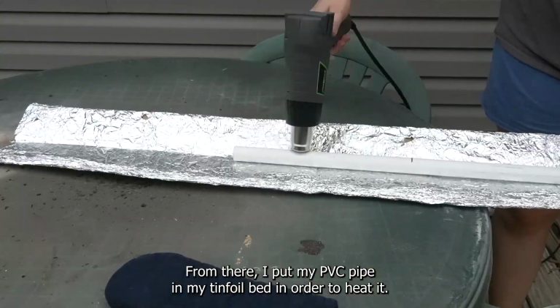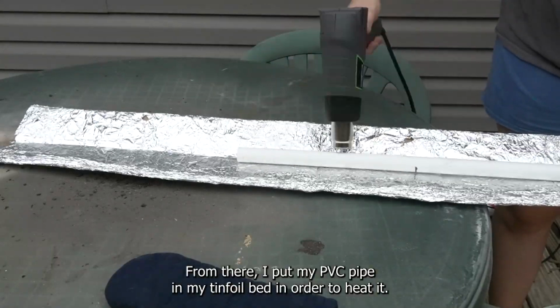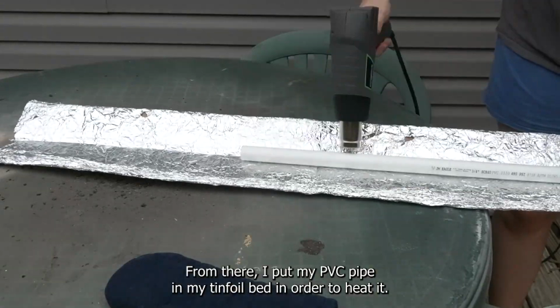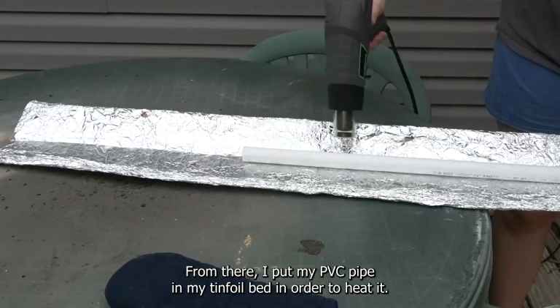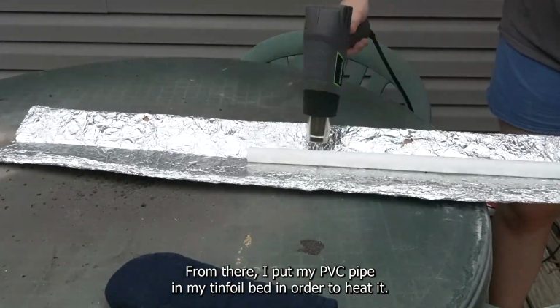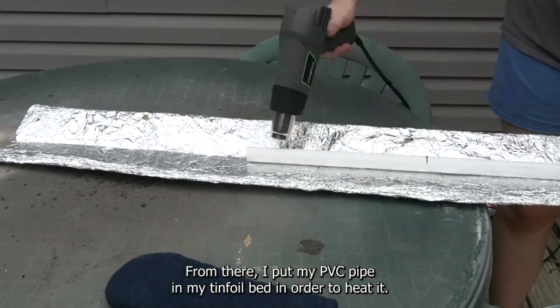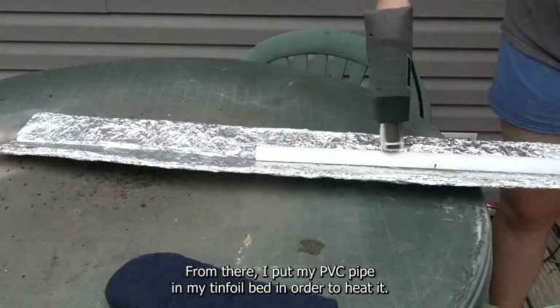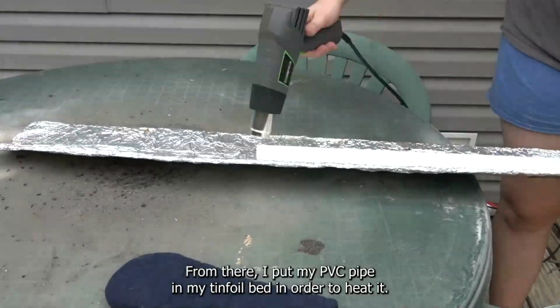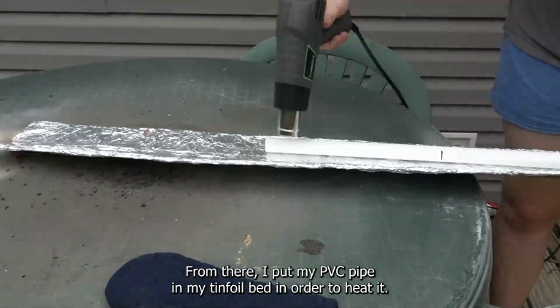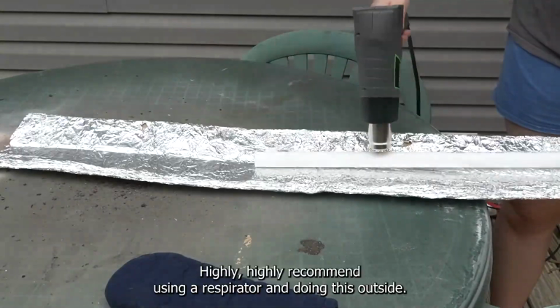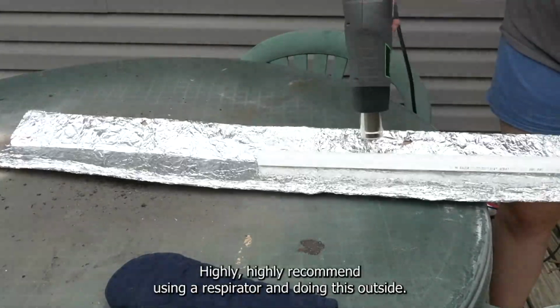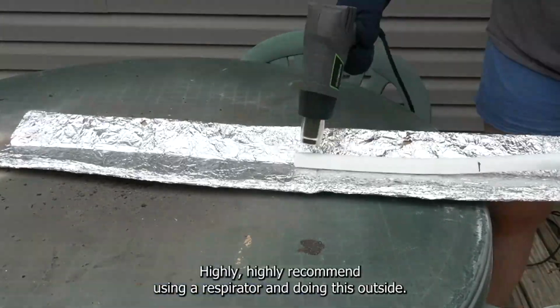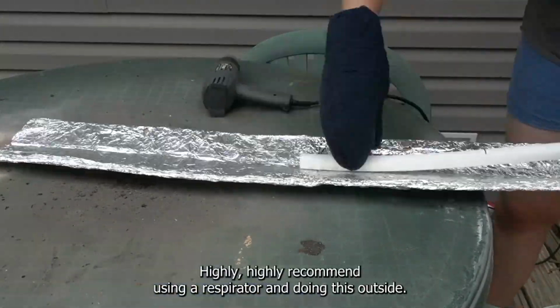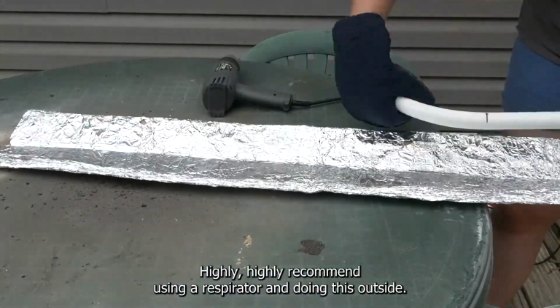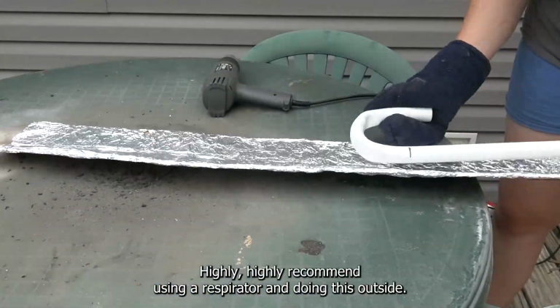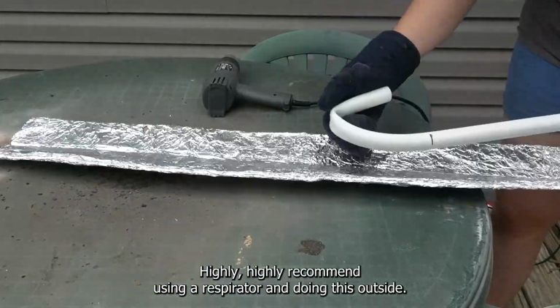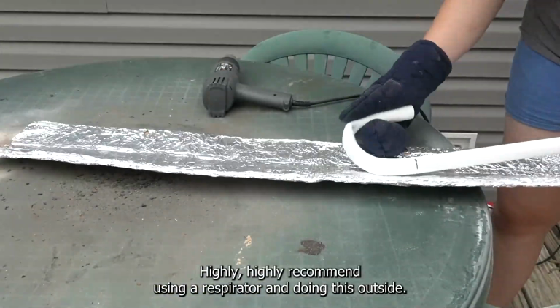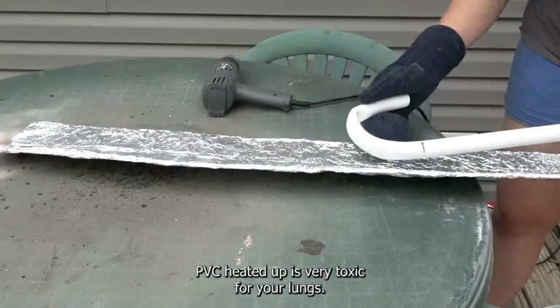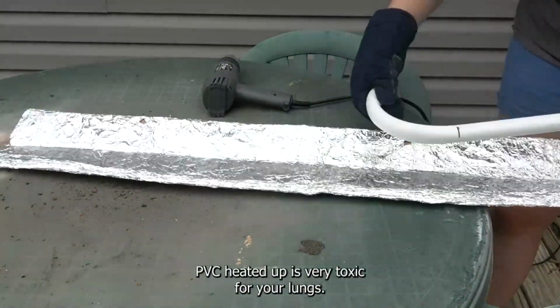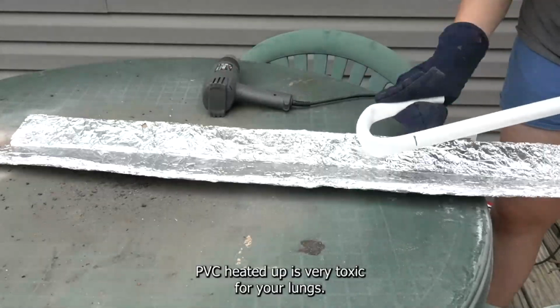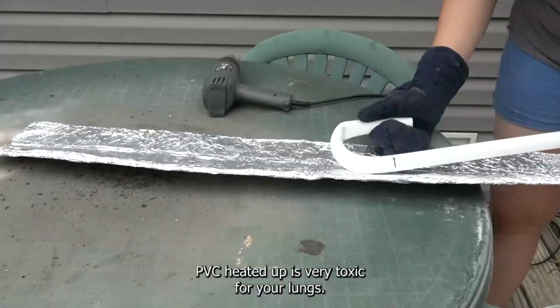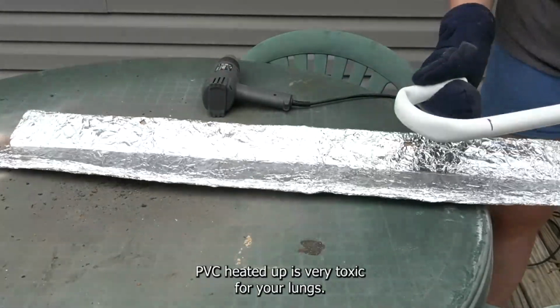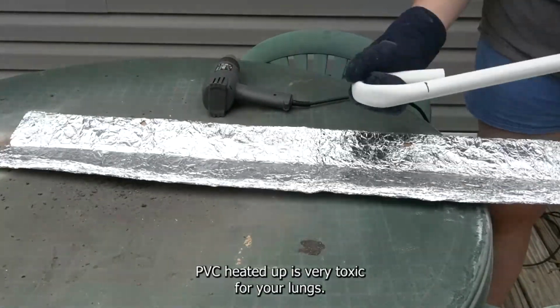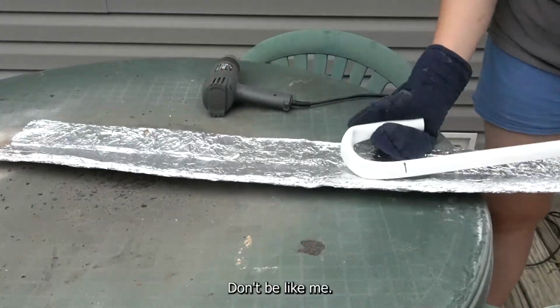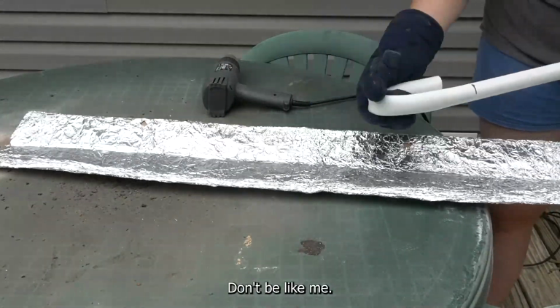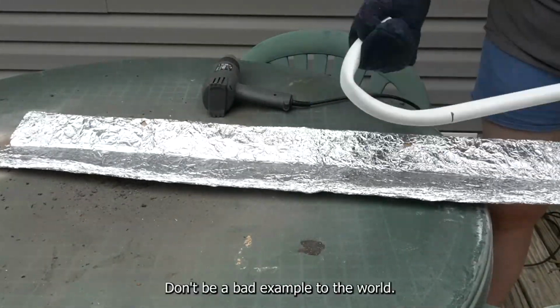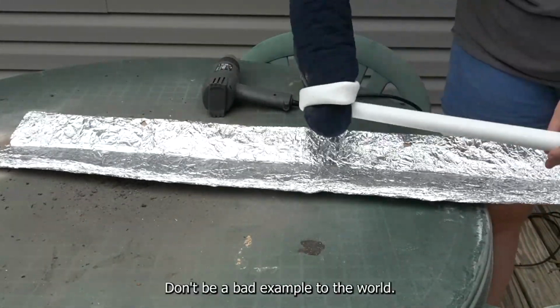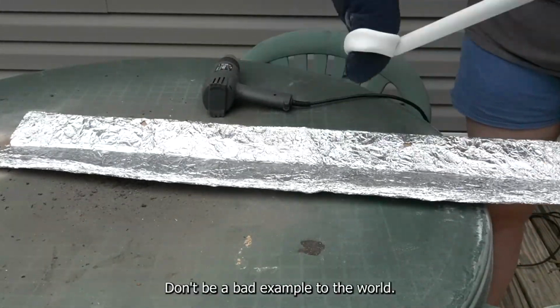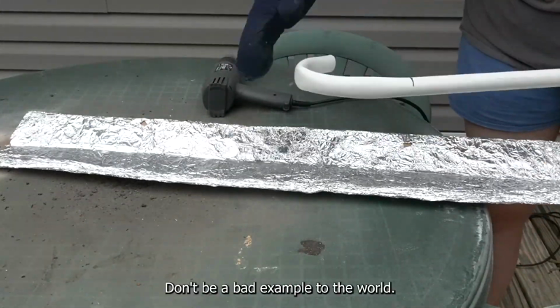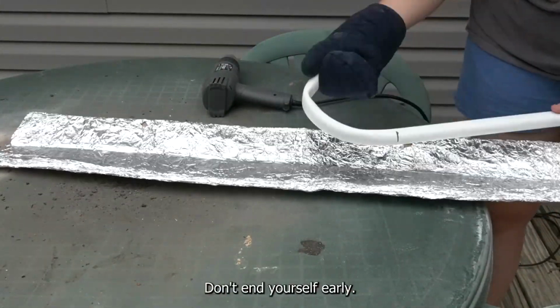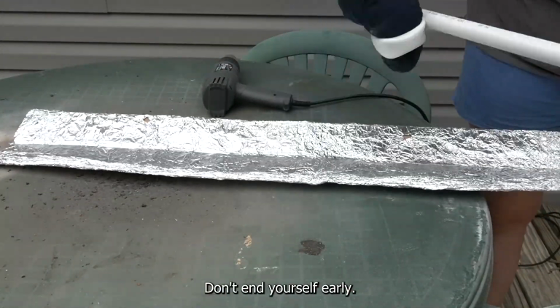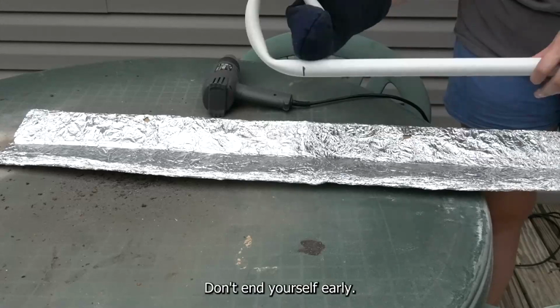From there I put my PVC pipe in my tinfoil bed in order to heat it. Highly highly recommend using a respirator and doing this outside. PVC heated up is very toxic for your lungs. Don't be like me — don't be a bad example to the world. Don't end yourself early.